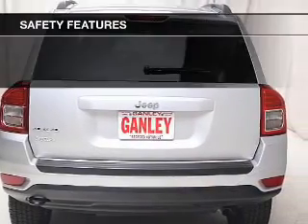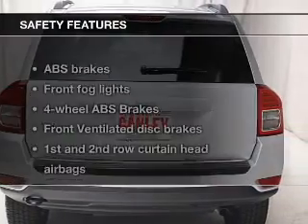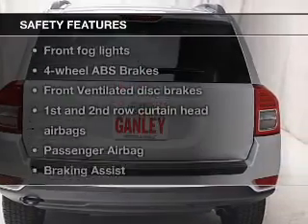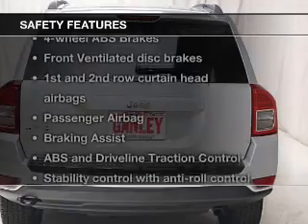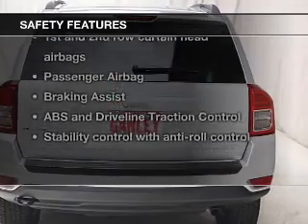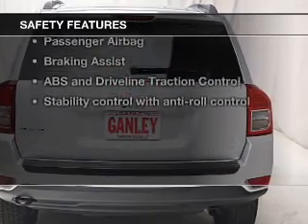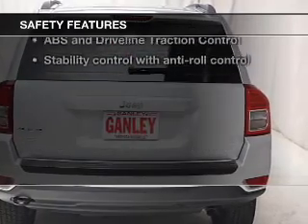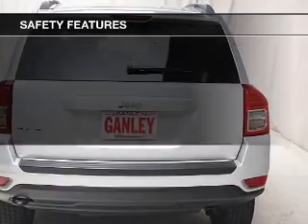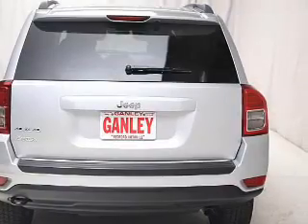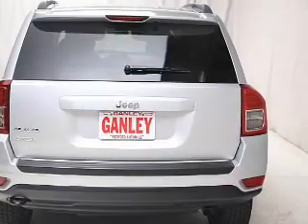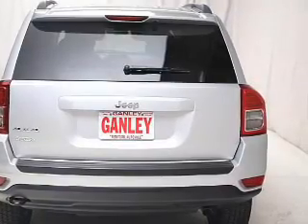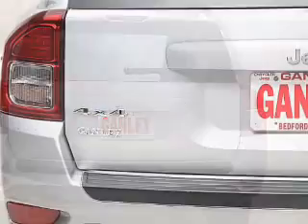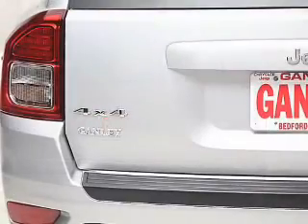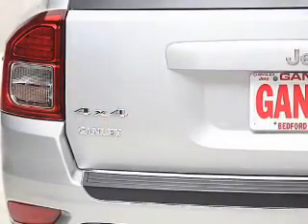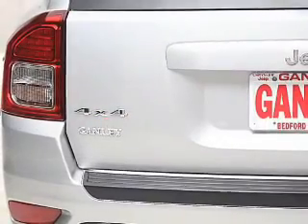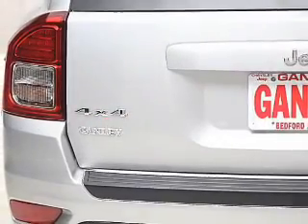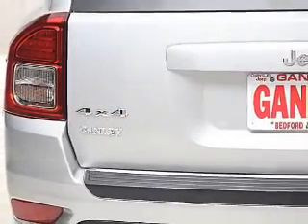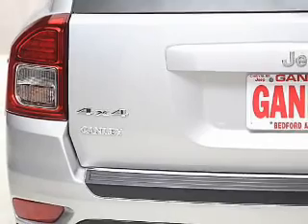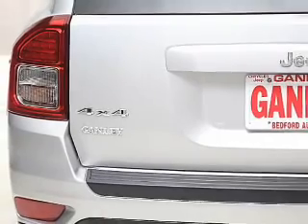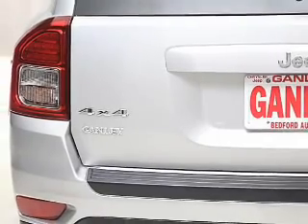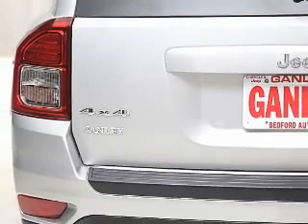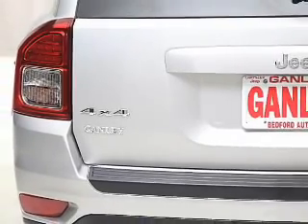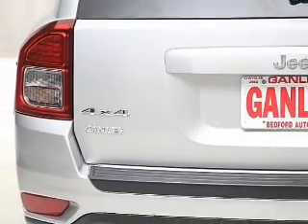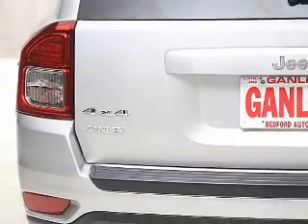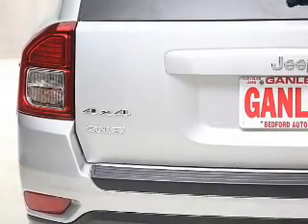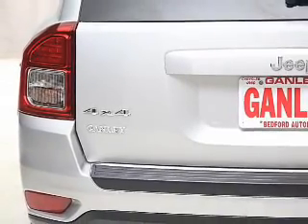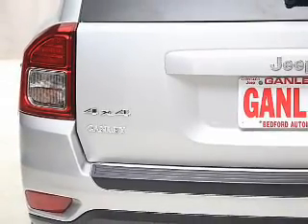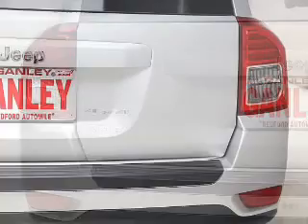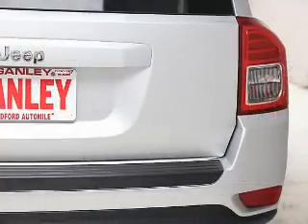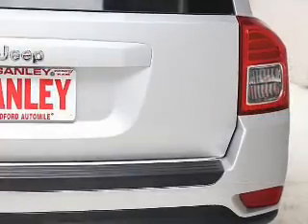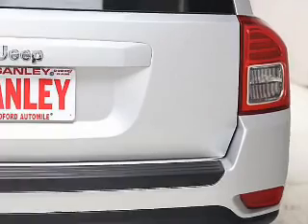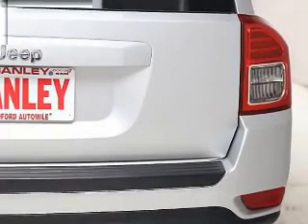And for your peace of mind, the following safety equipment is included: front ventilated disc brakes, curtain head airbags, passenger airbag, traction control, stability control, low tire pressure warning, and independent suspension.